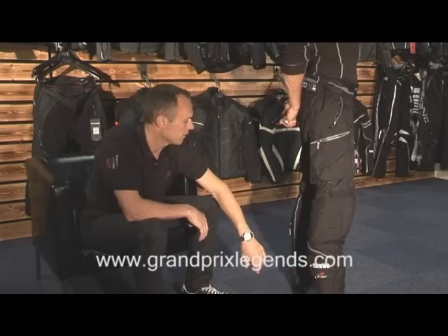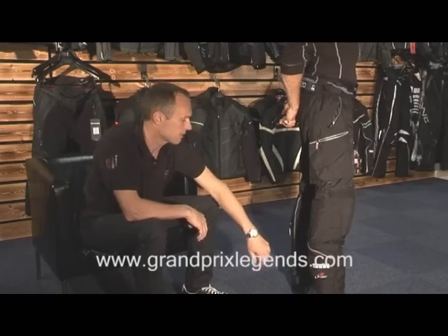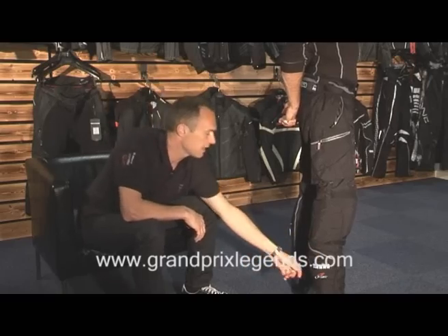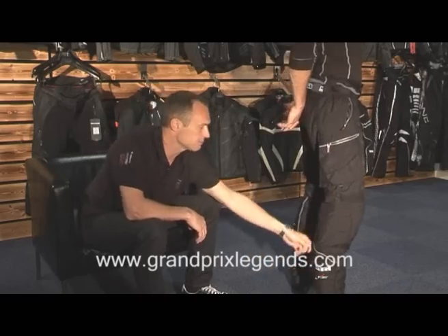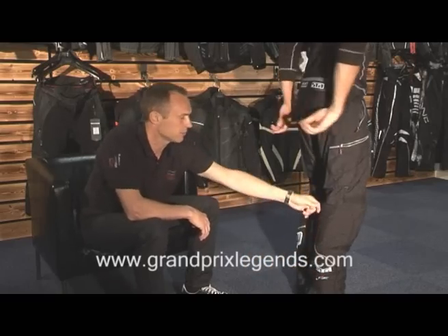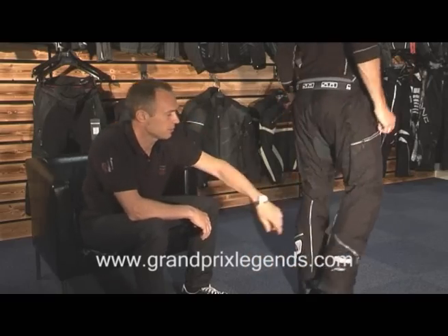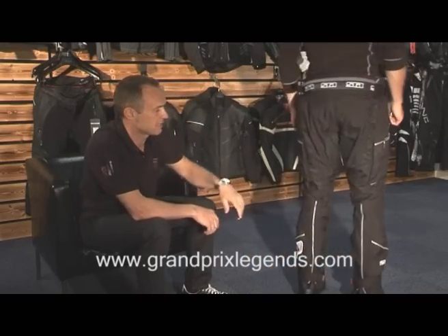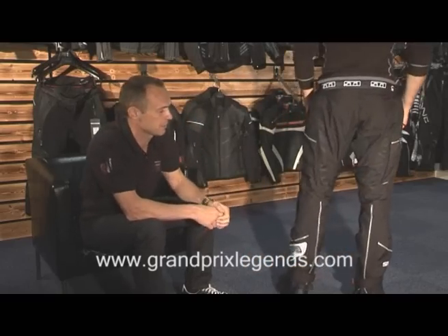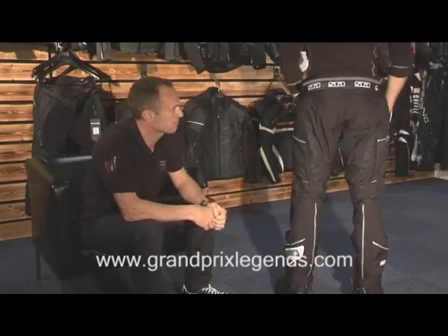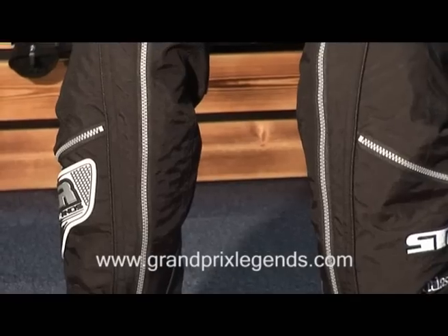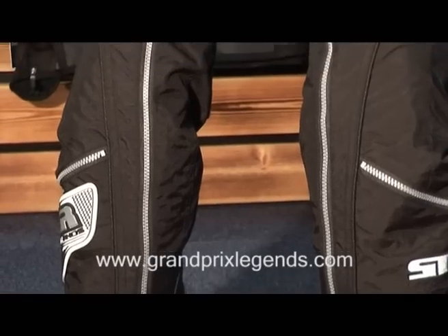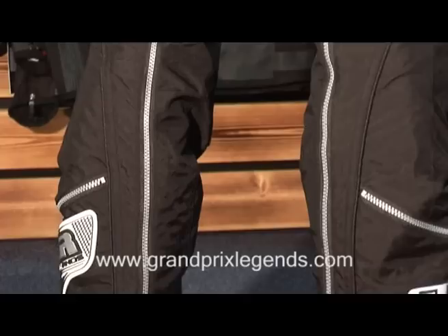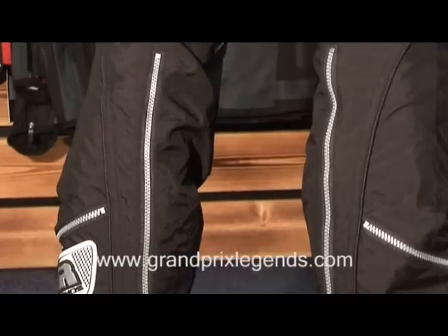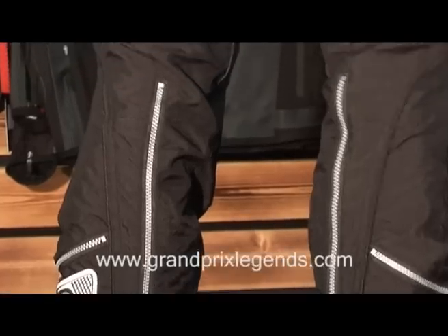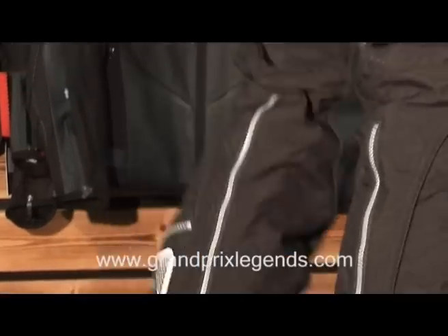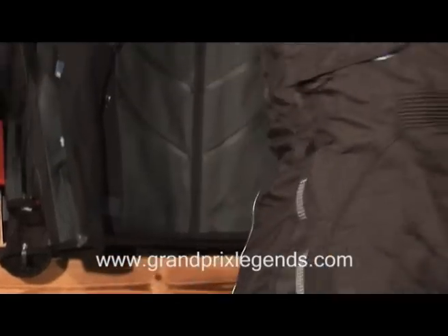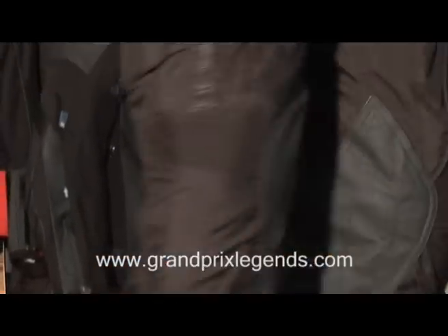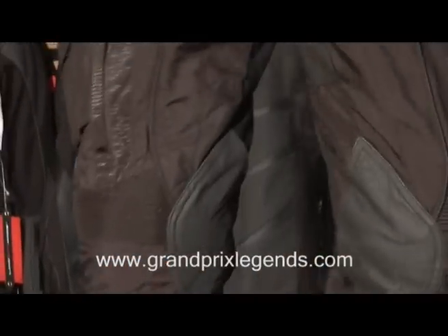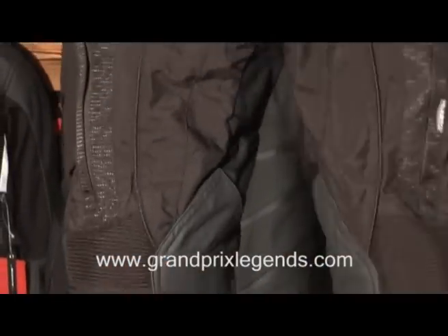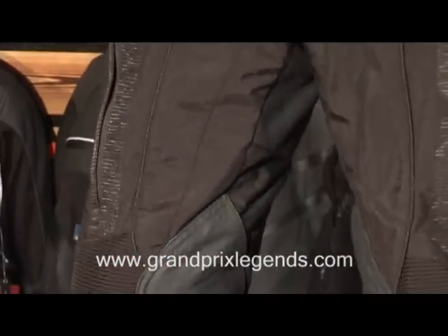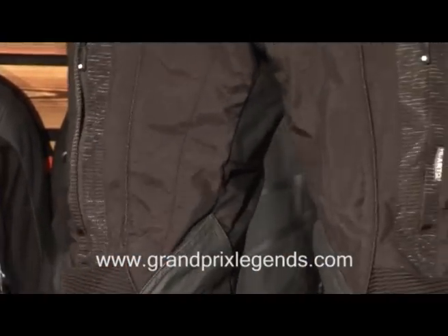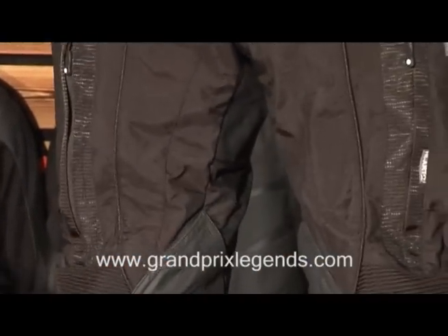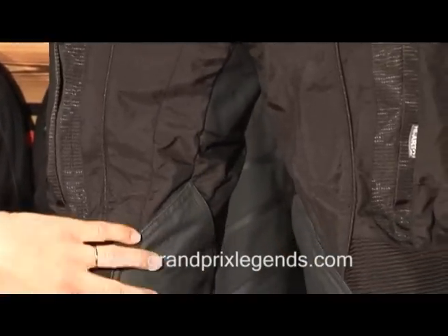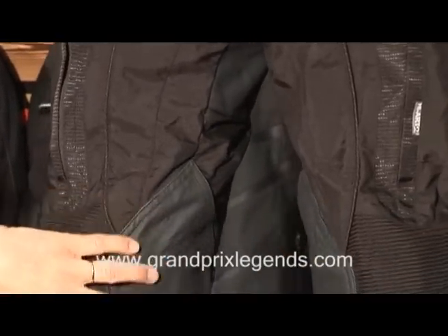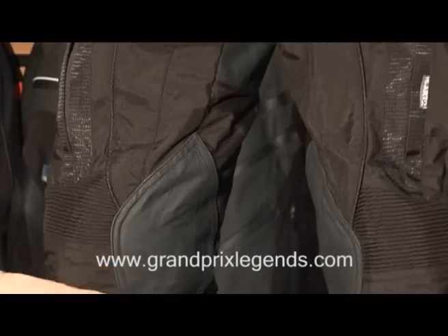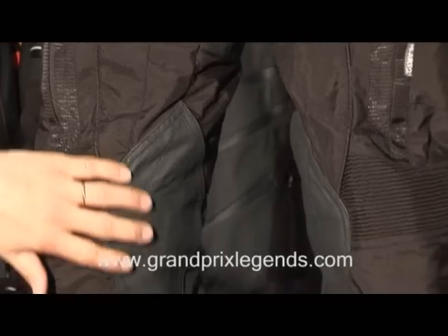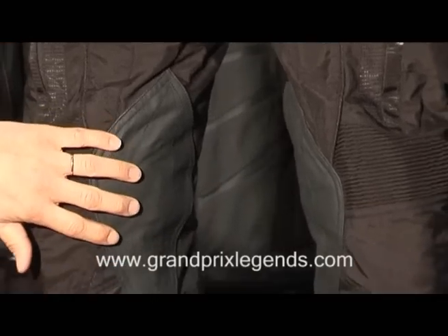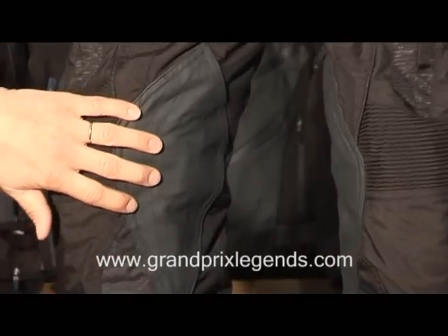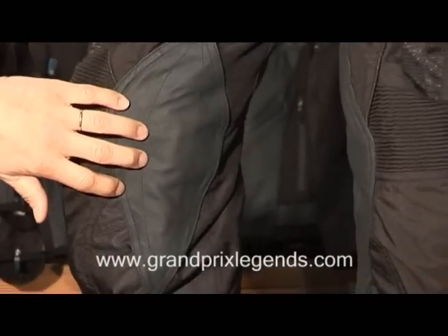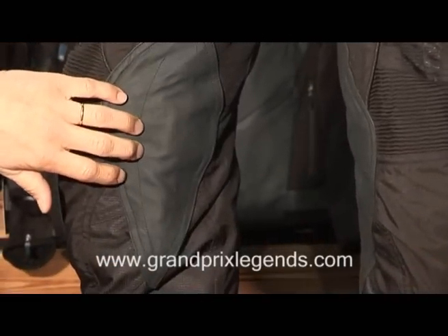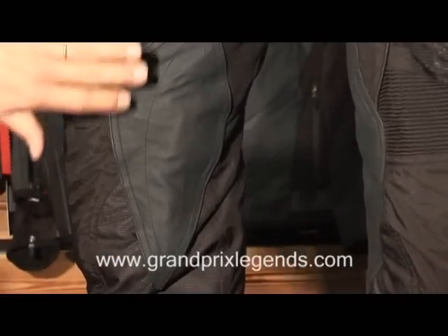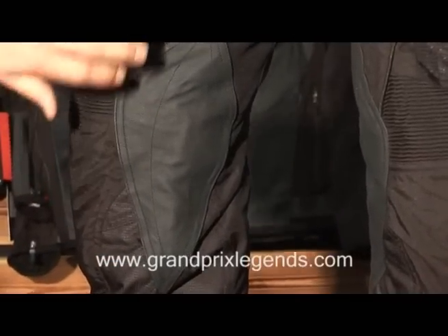On the back we have a high zipper so you can use these pants with MX boots. And if you turn around, on the inside of the trousers we have it reinforced with leather, also on the seat.